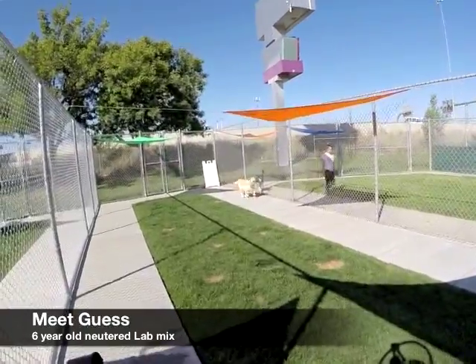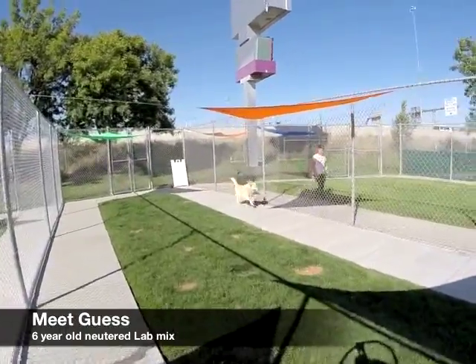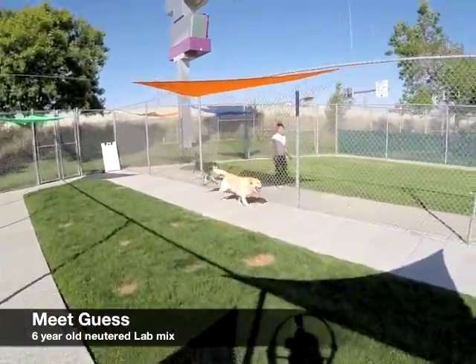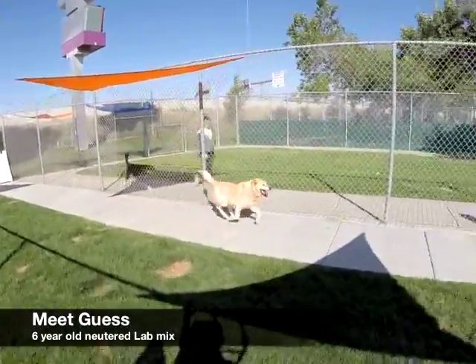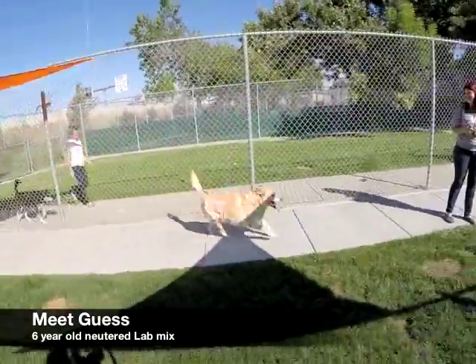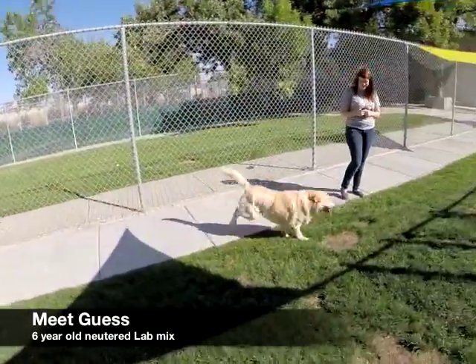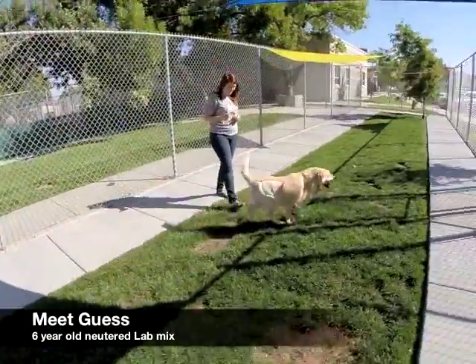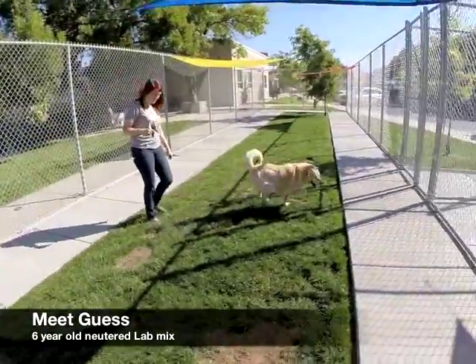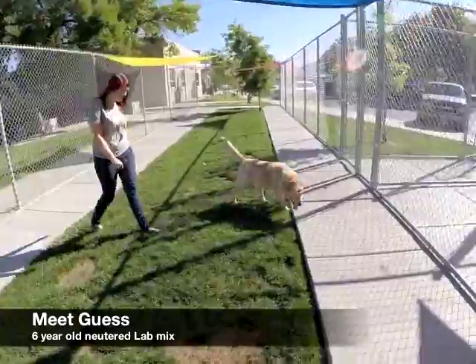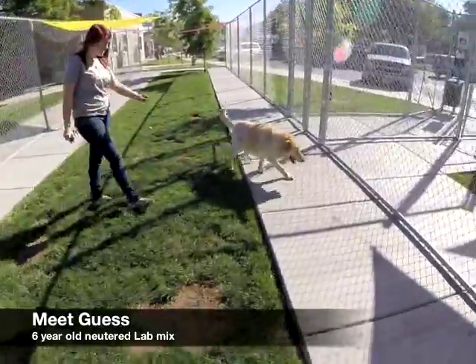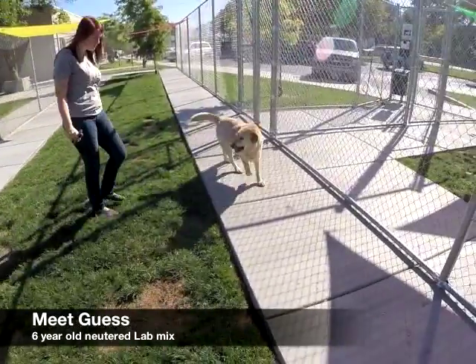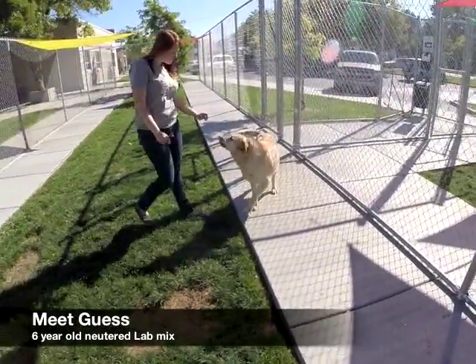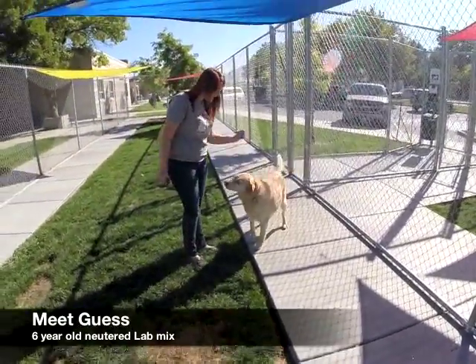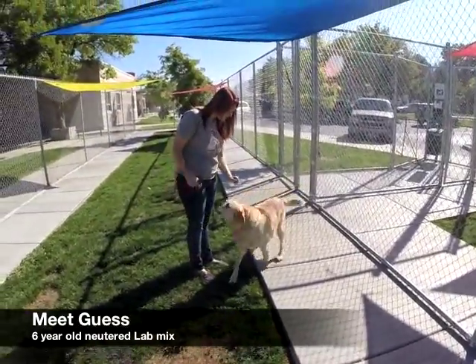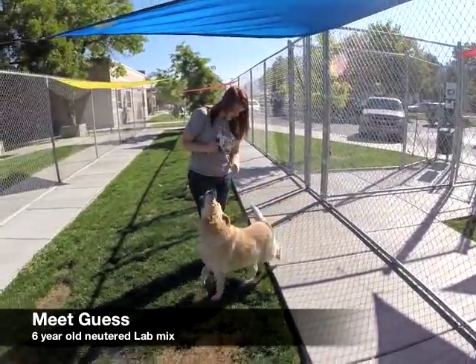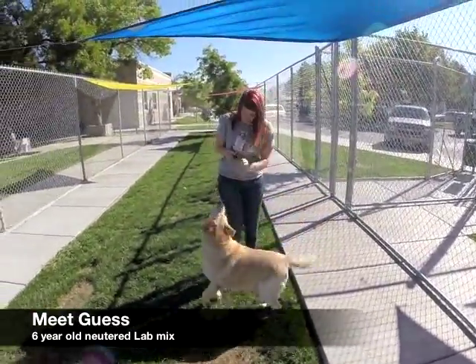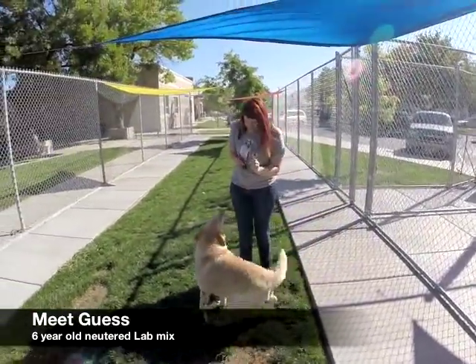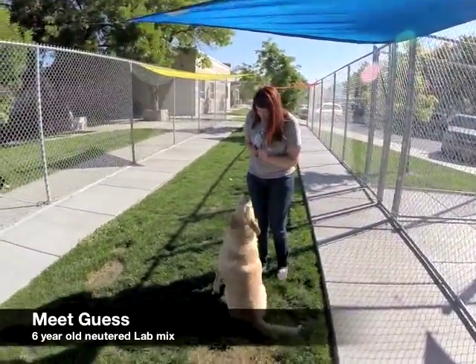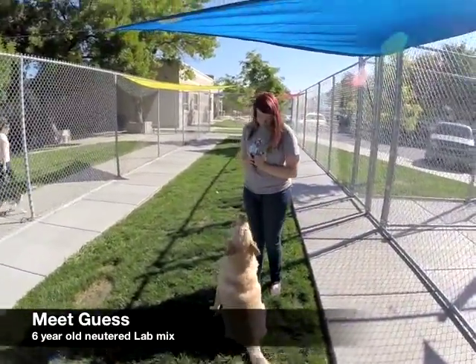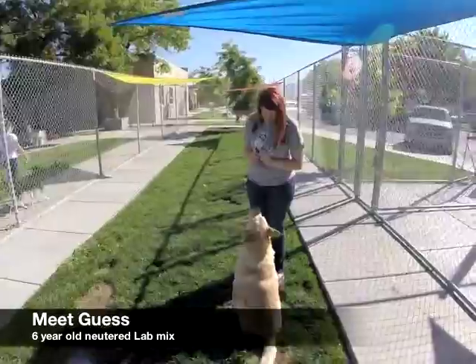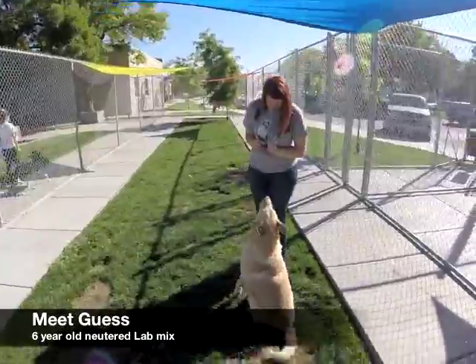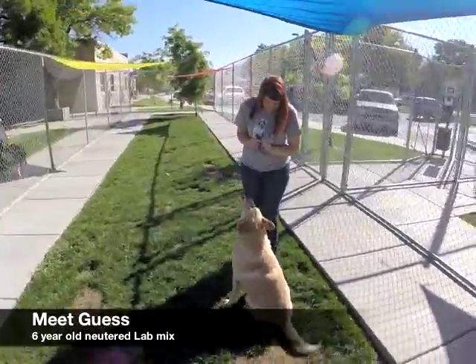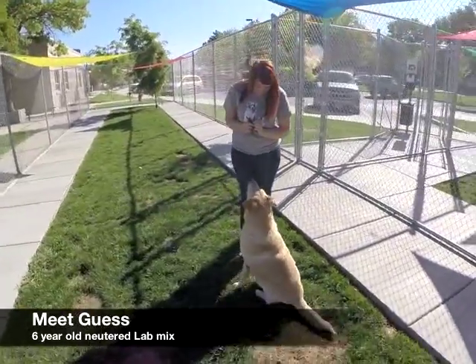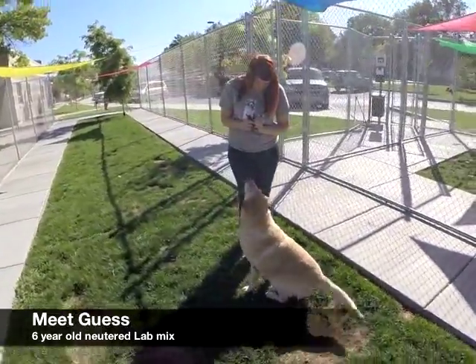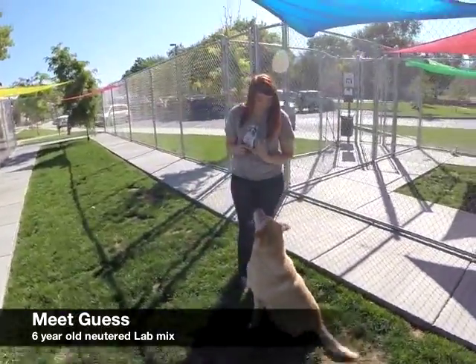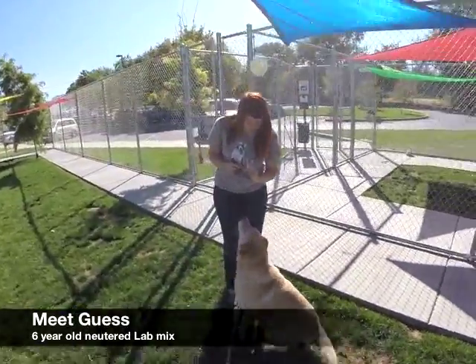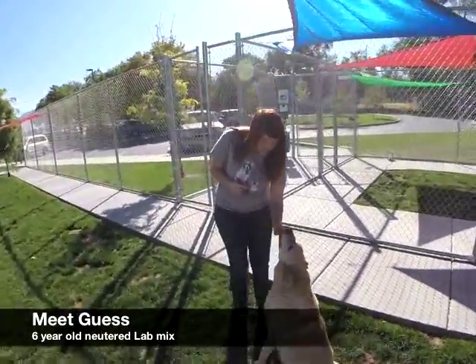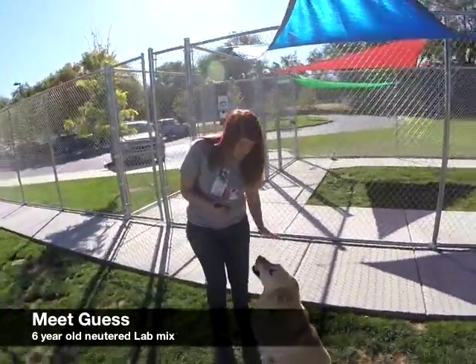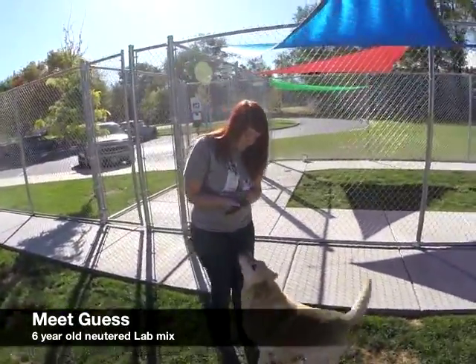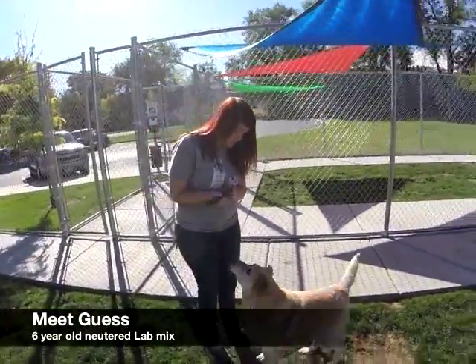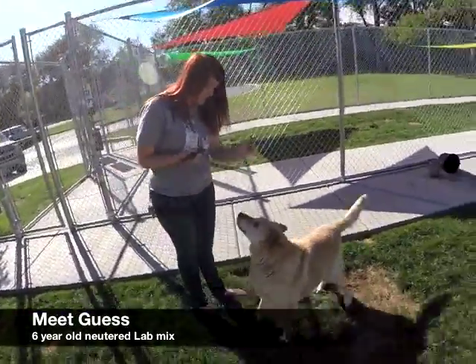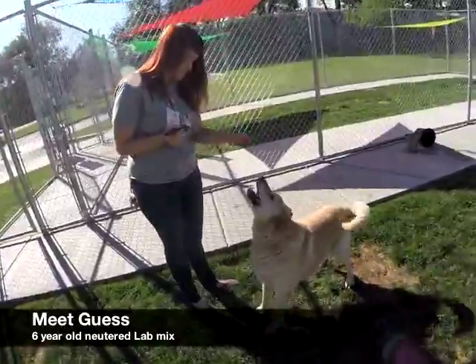This is Guess. Guess is a six-year-old neutered lab mix. He was brought to the Humane Society because his owners moved and could not take him along. He needs a little bit of help on his house training. He's good with dogs and good with kids, and he's also microchipped. If you want to meet him, come down to the Humane Society.